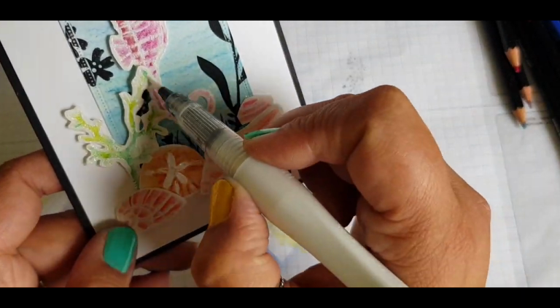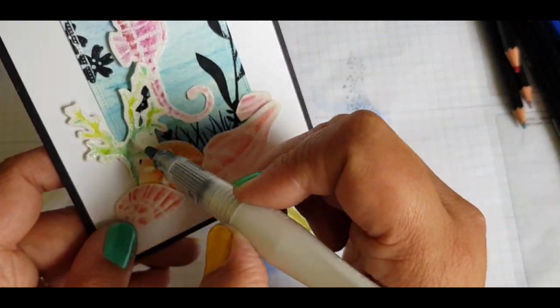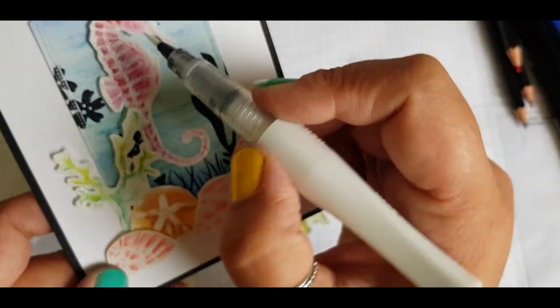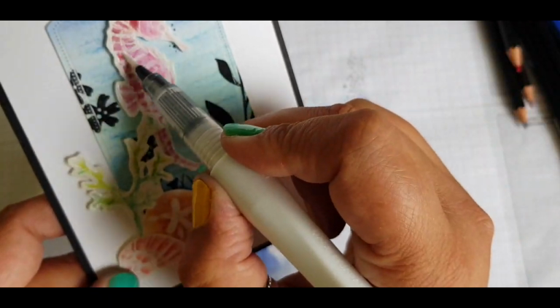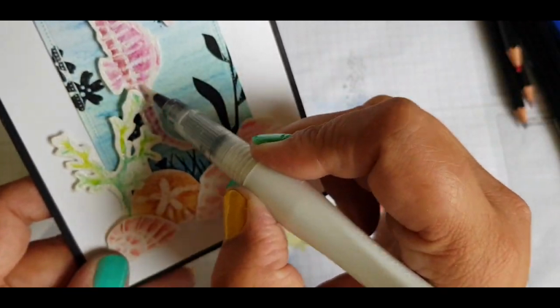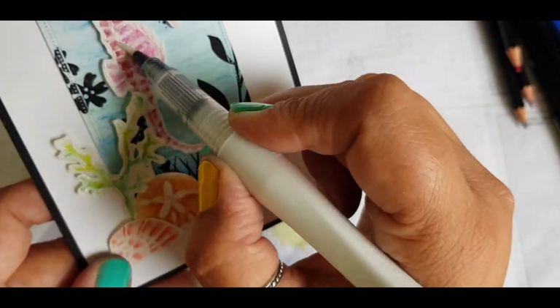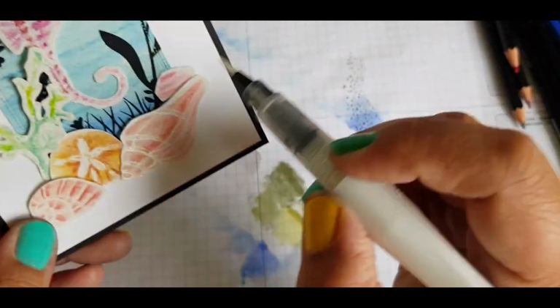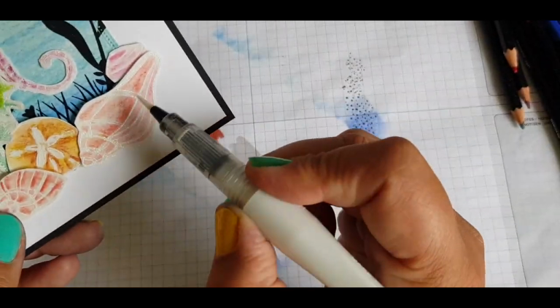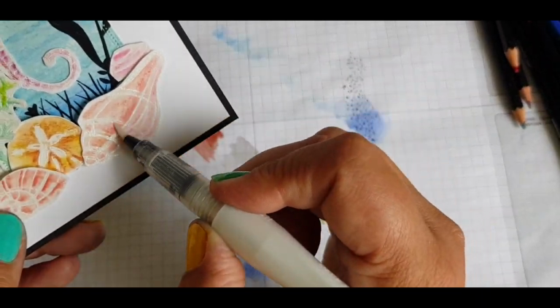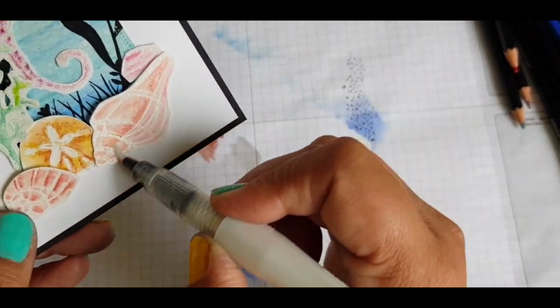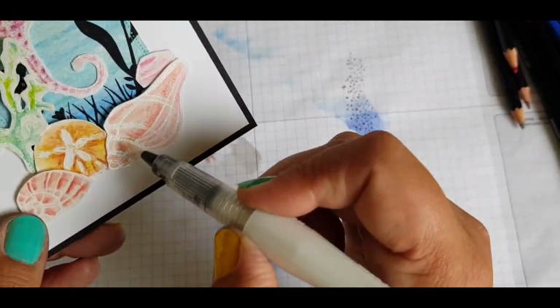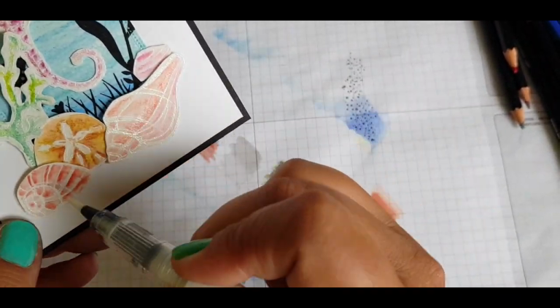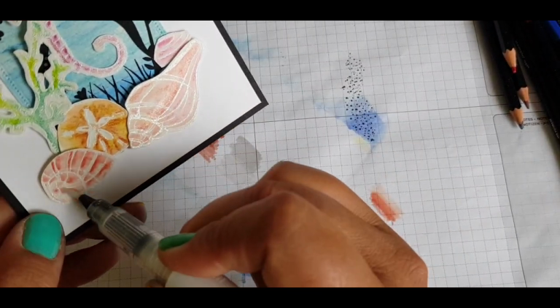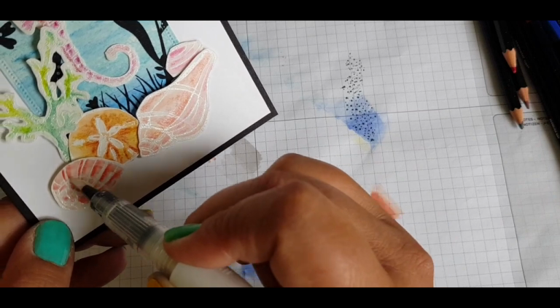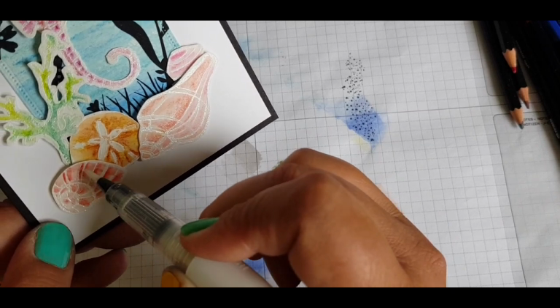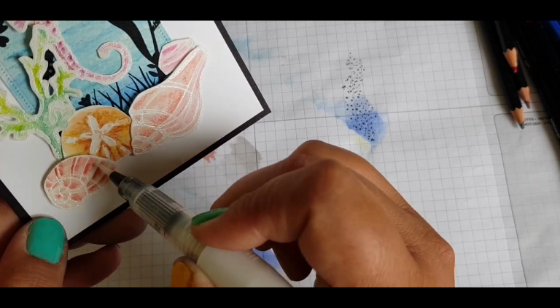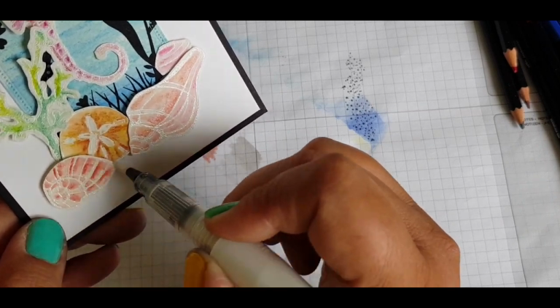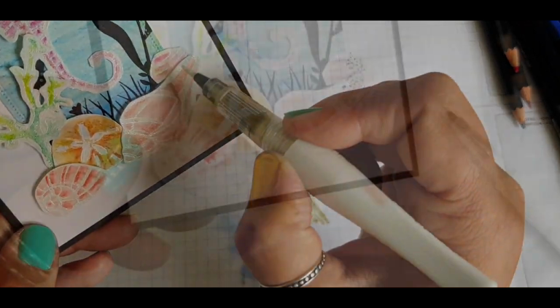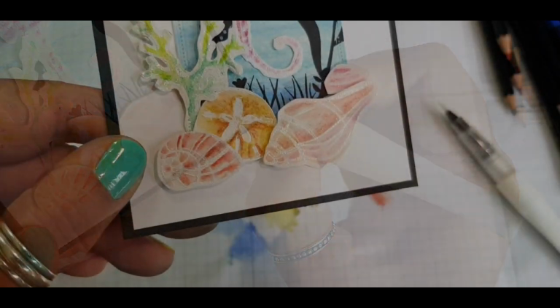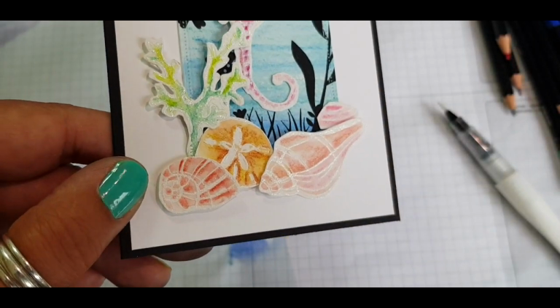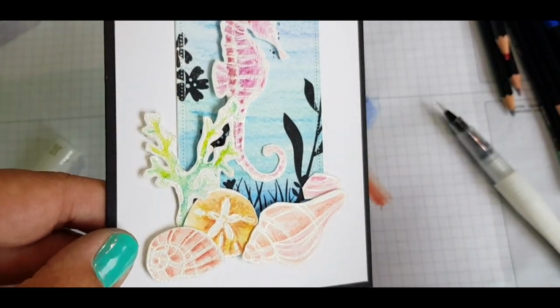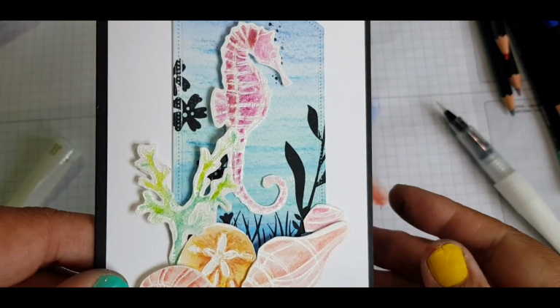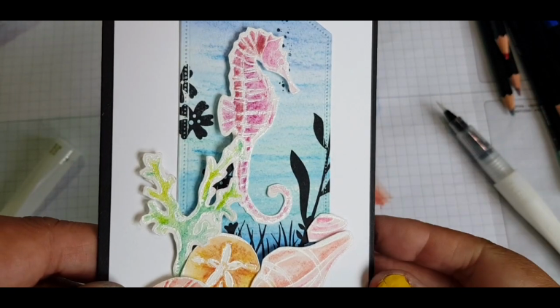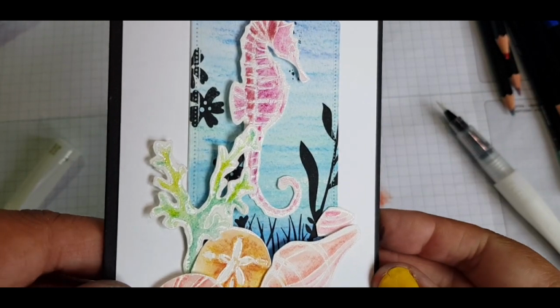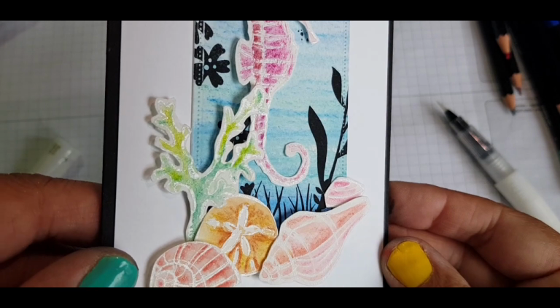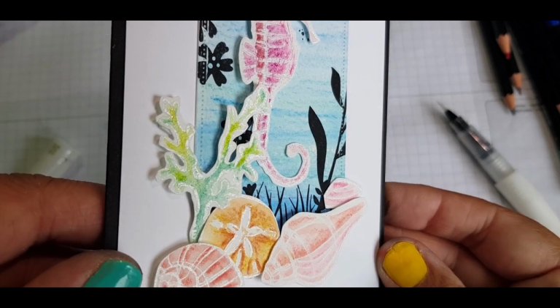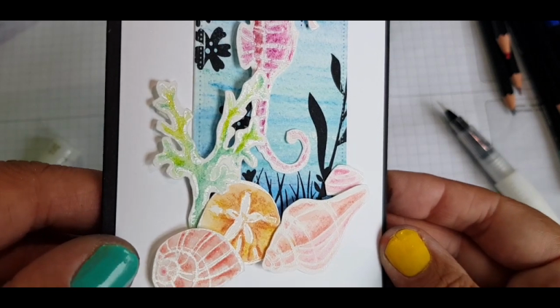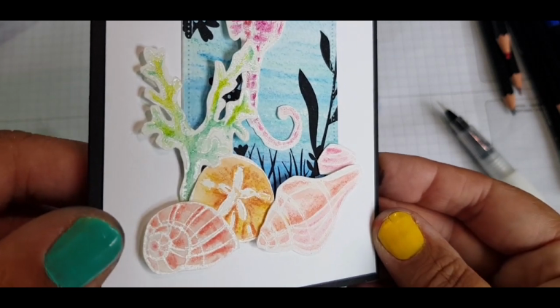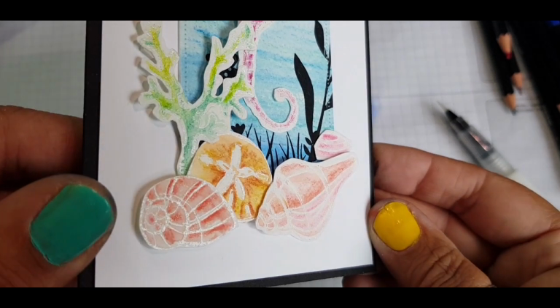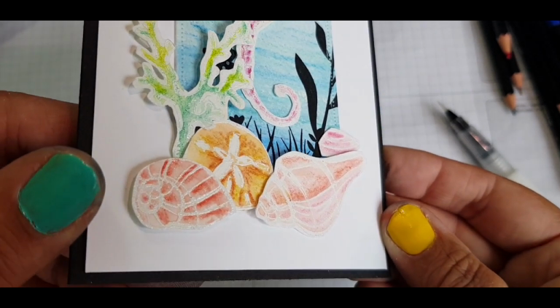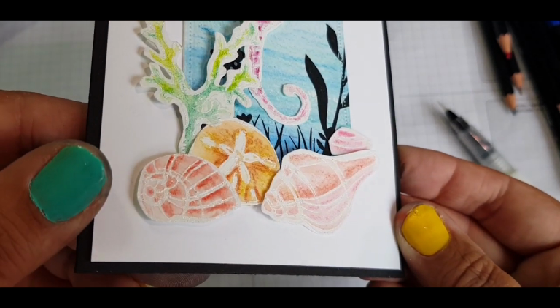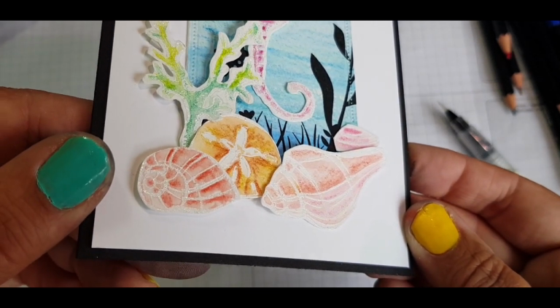Adding a touch of Wink of Stella — I couldn't resist. I wanted an underwater shiny look but without going overboard. So just literally highlighting a few areas on each of those images. I'm desperately trying to show you but I don't think it's actually showing up on this particular video.